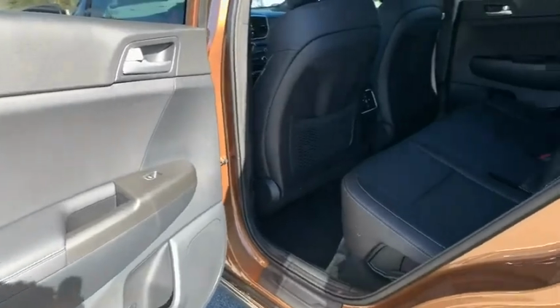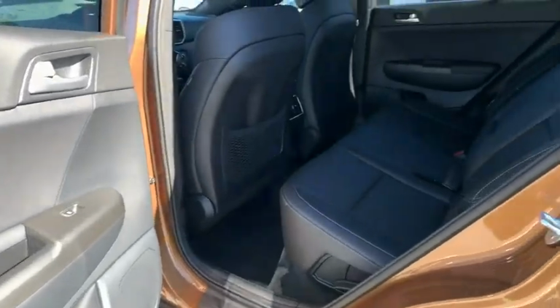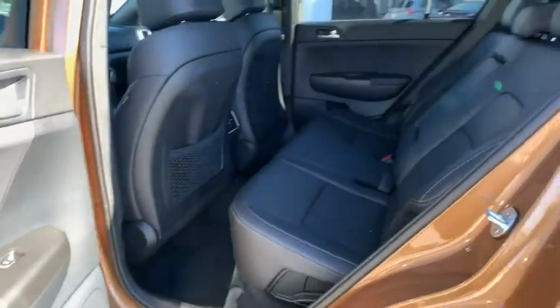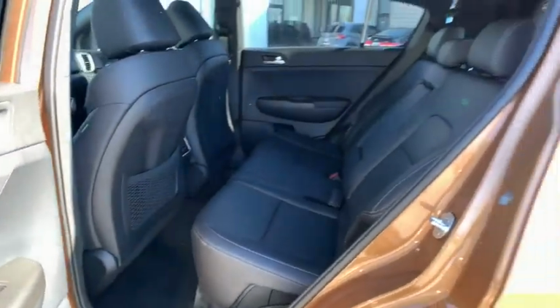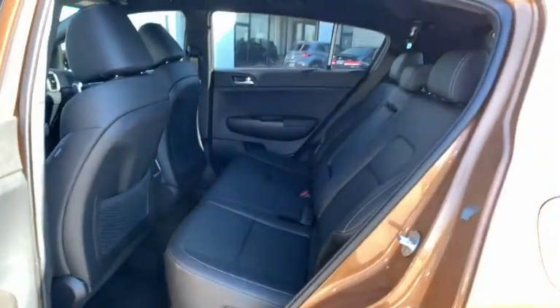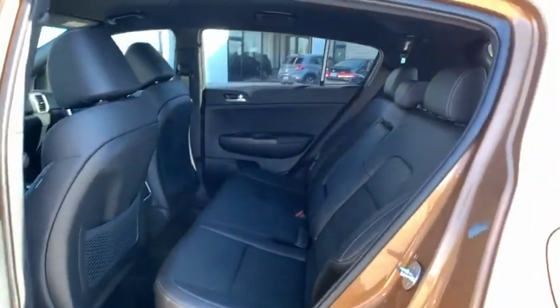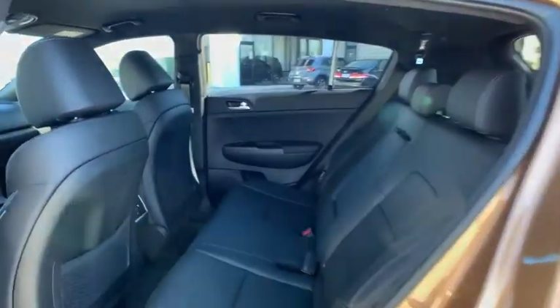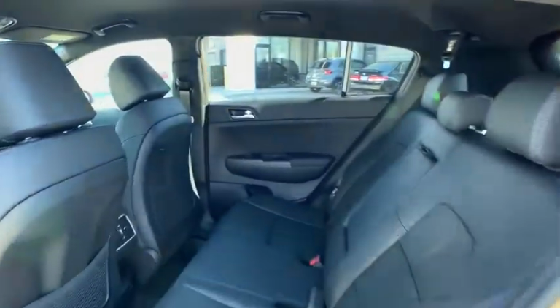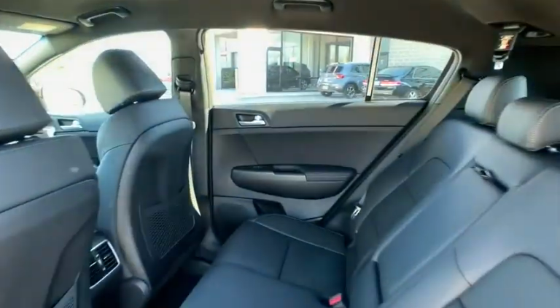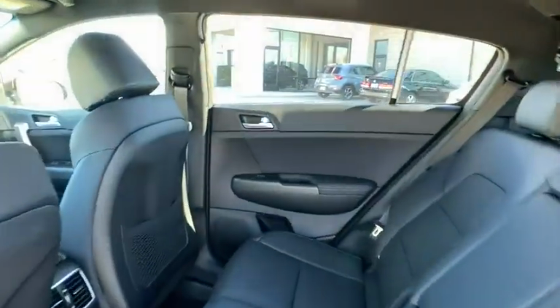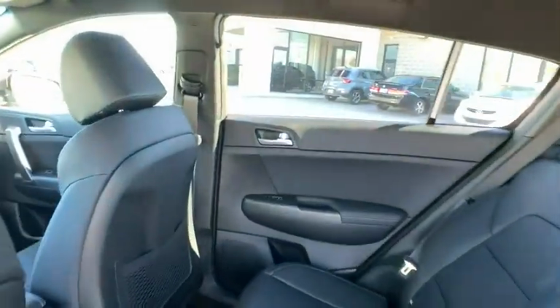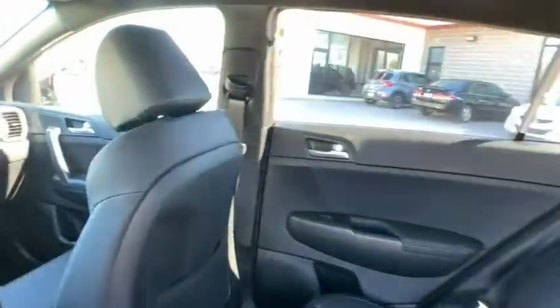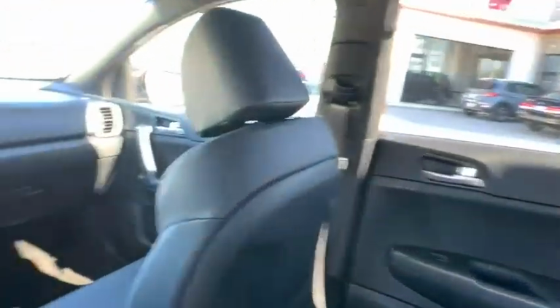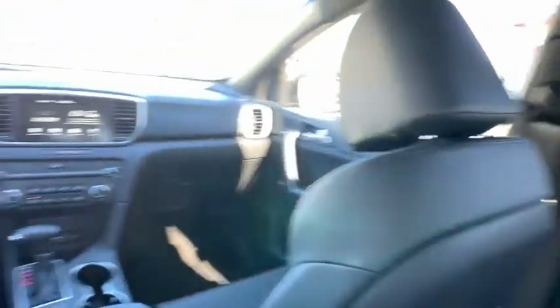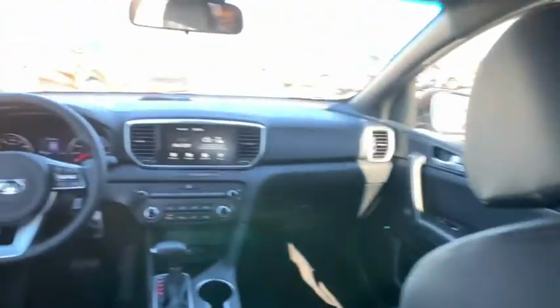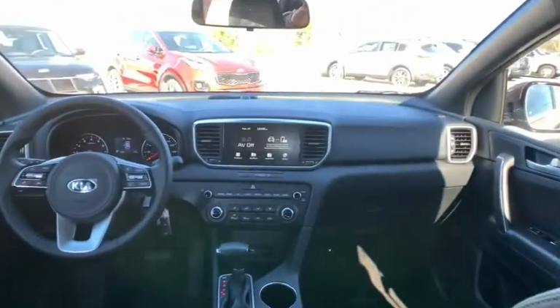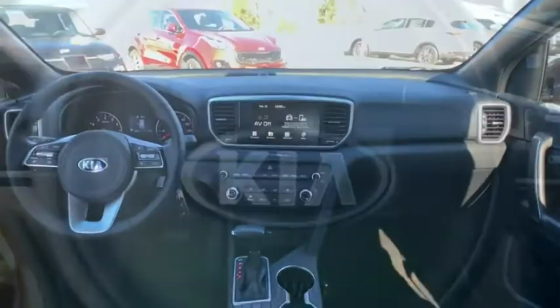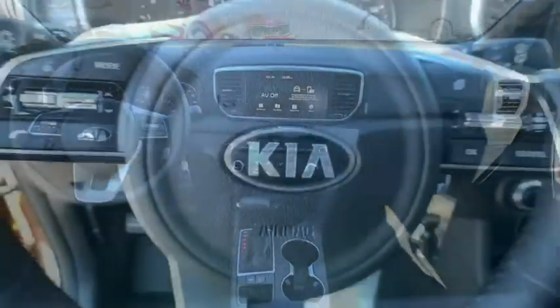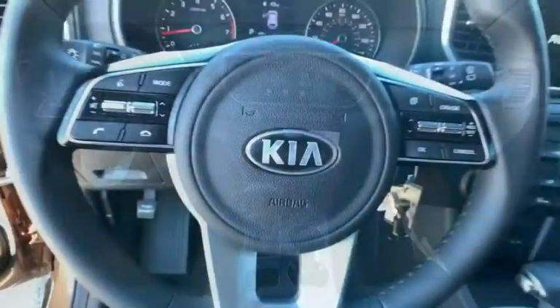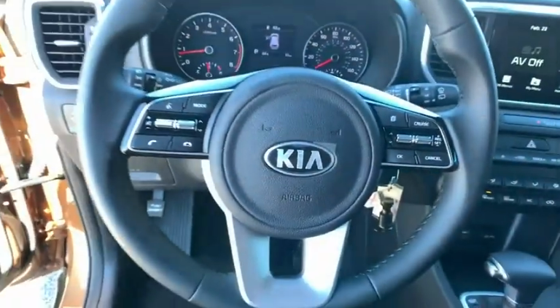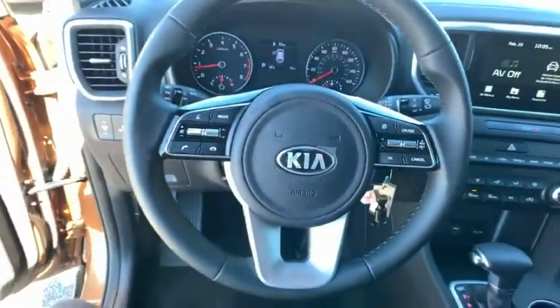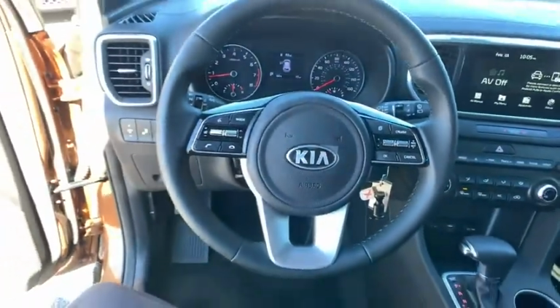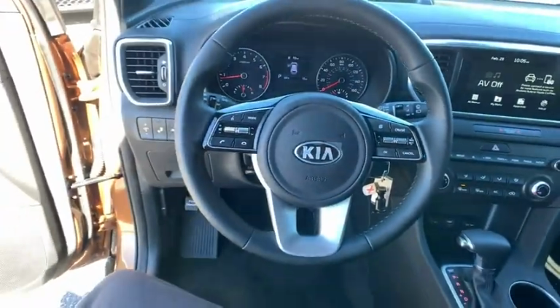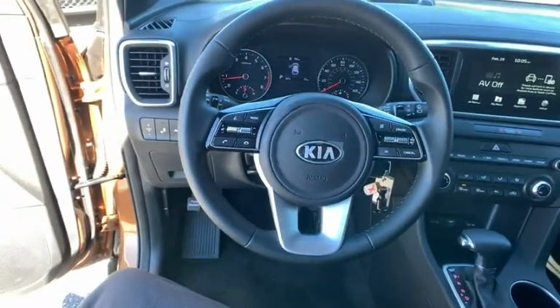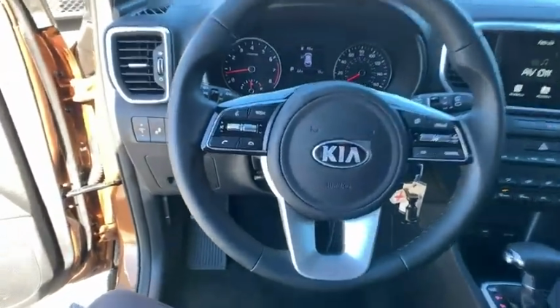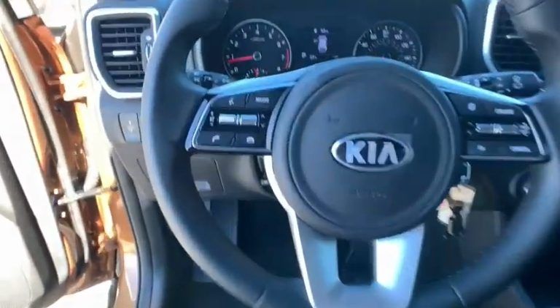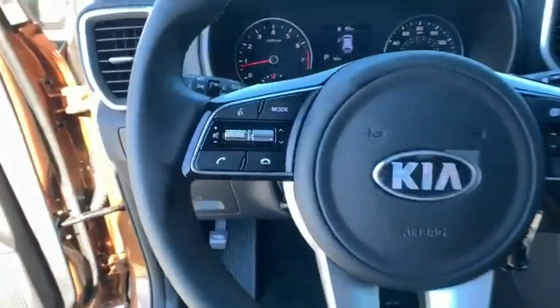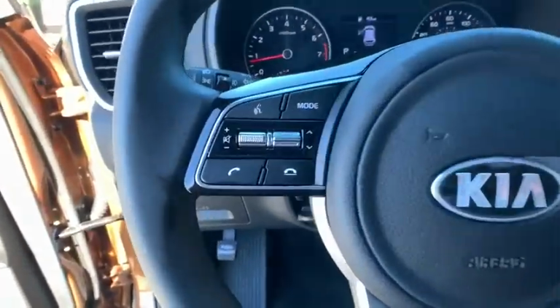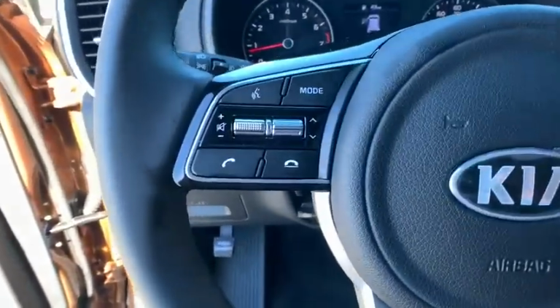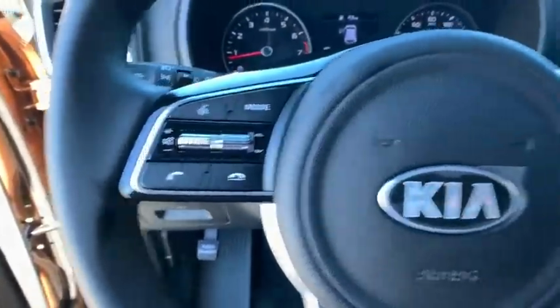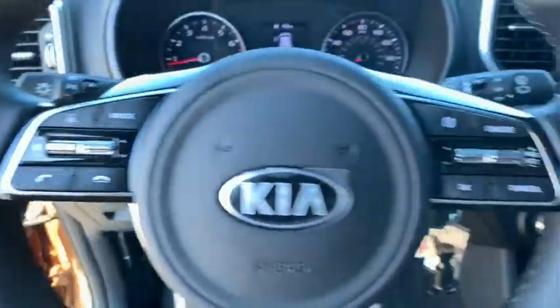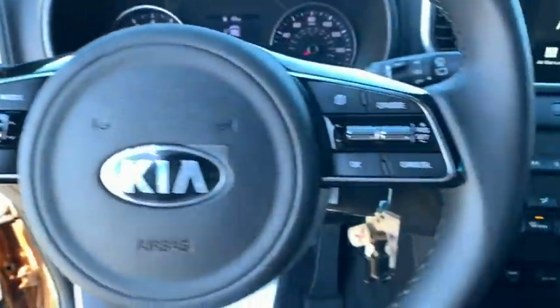Power windows, brake assist, overhead console, panic alarm, remote keyless entry, tachometer, rear window wiper, front reading lamps, front bucket seats.